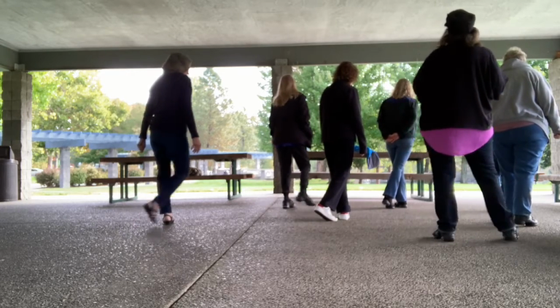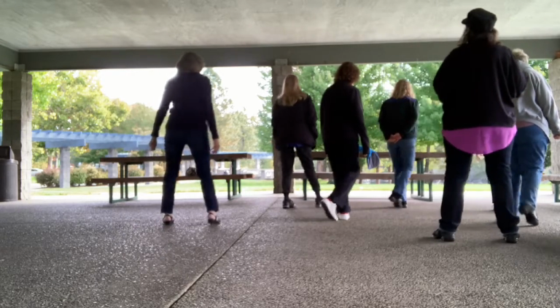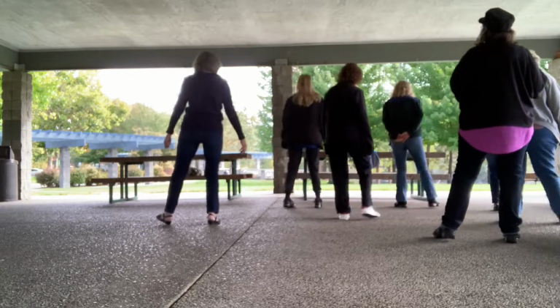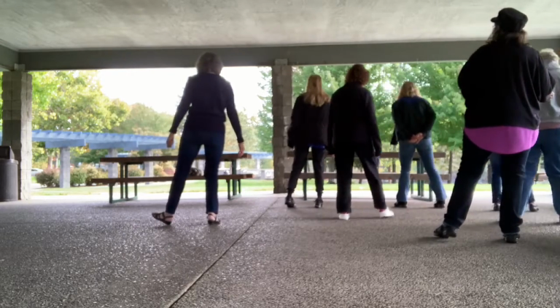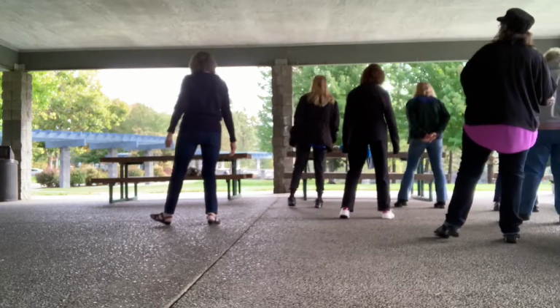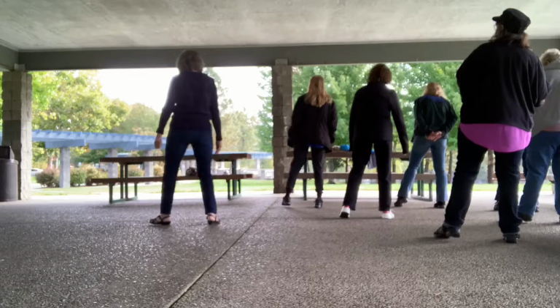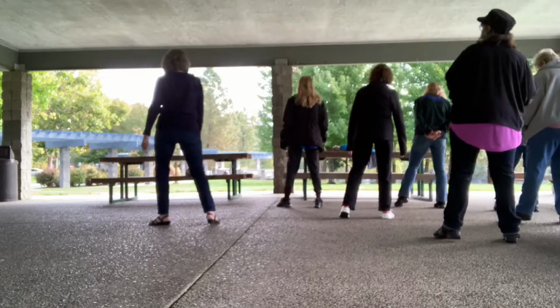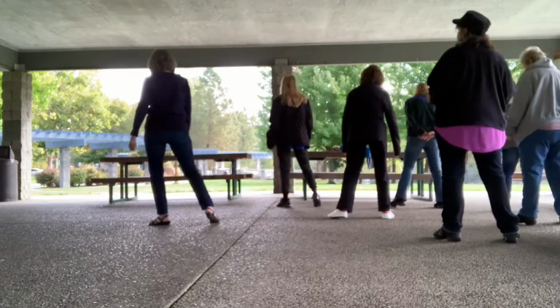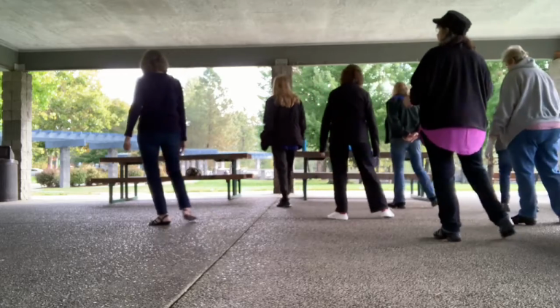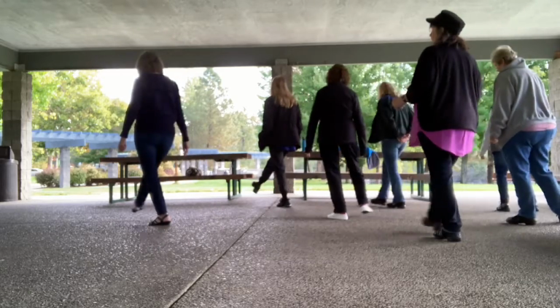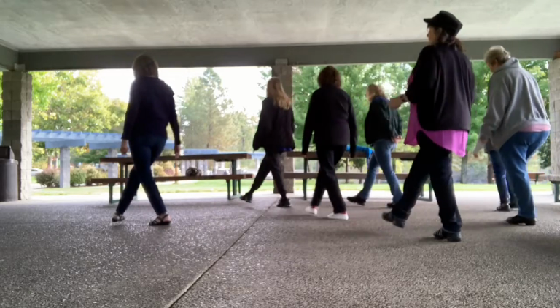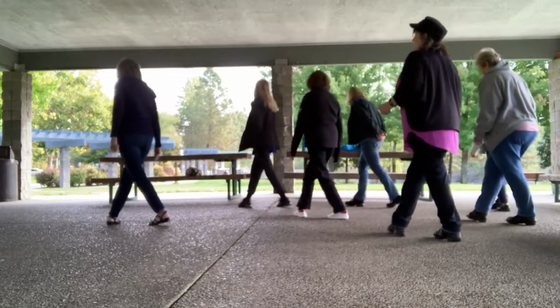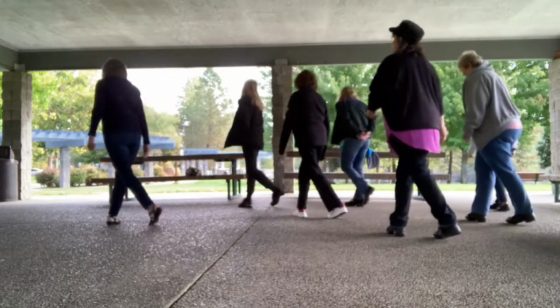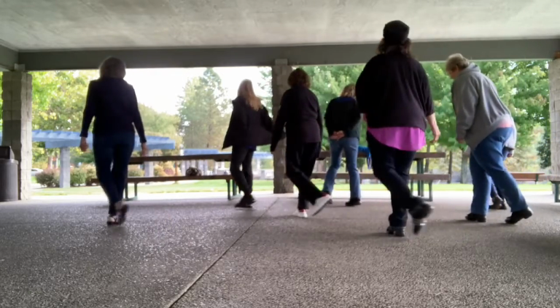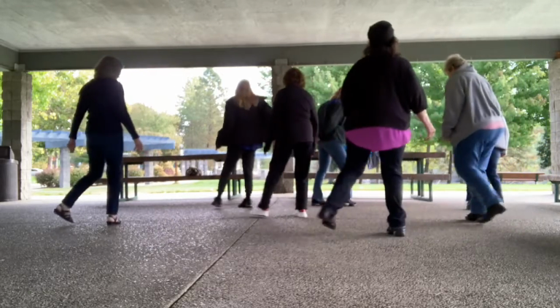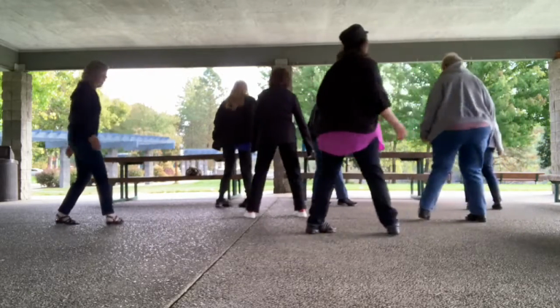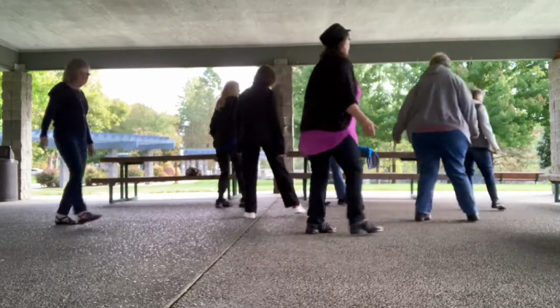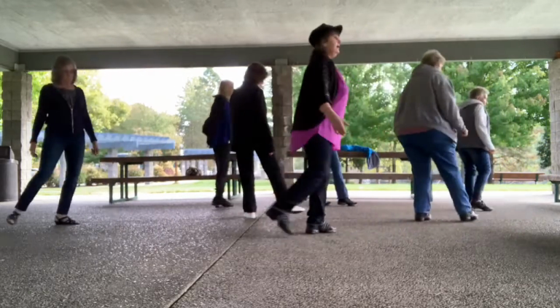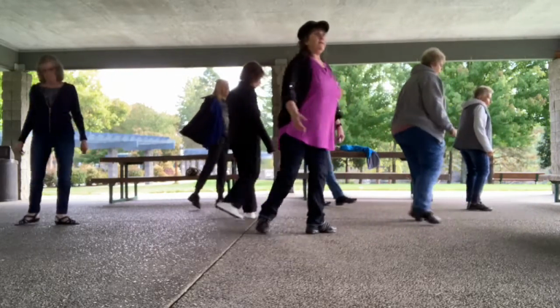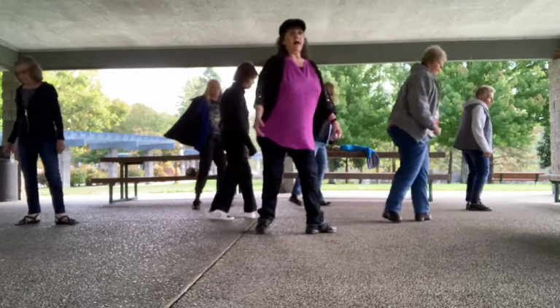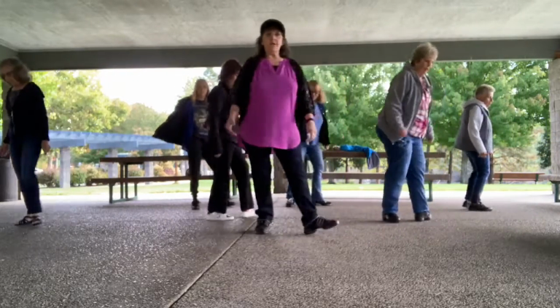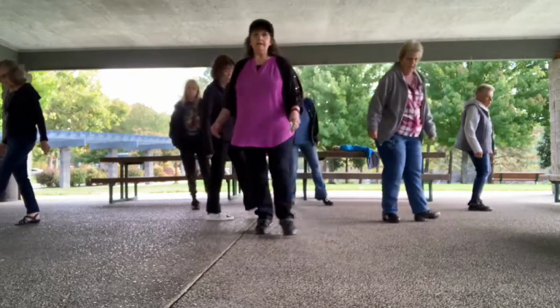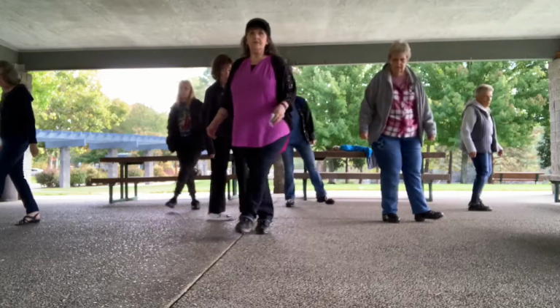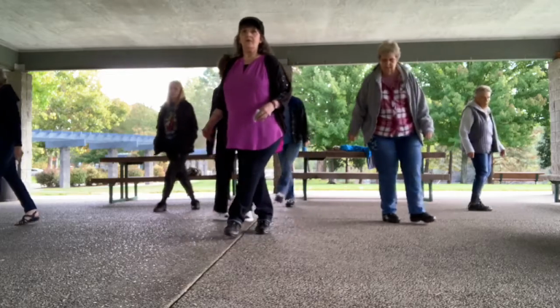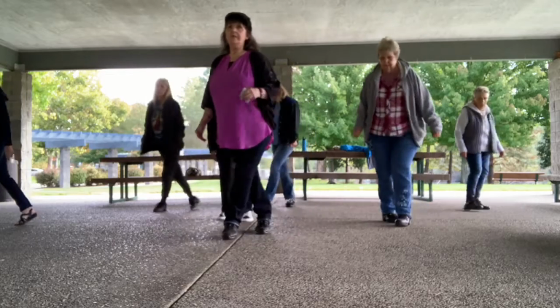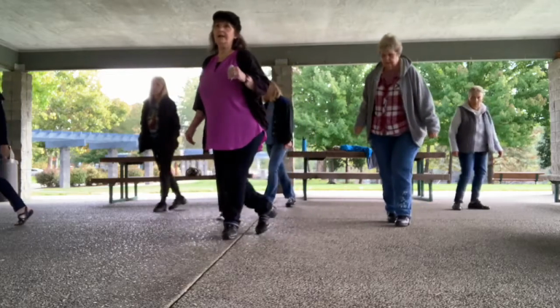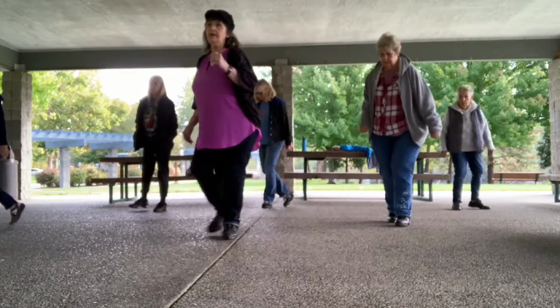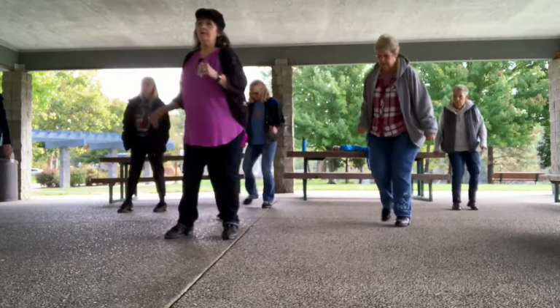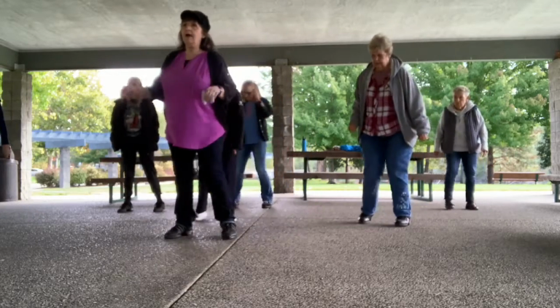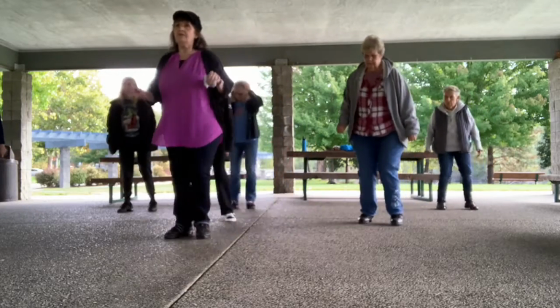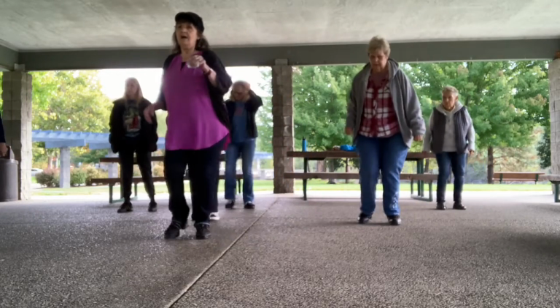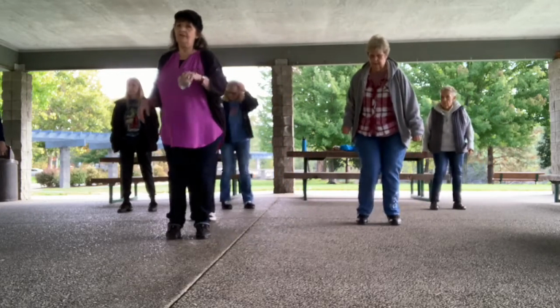We rock to the right, recover left, cross right, turn with that left, side right, cross left, right cha-cha.